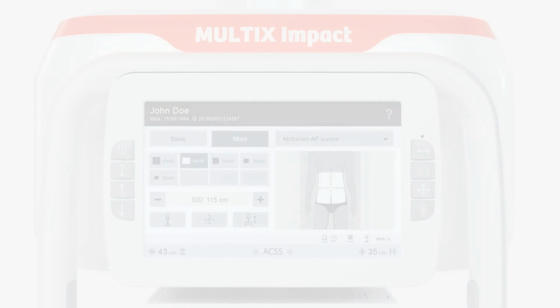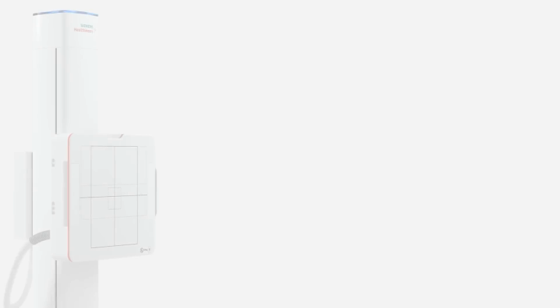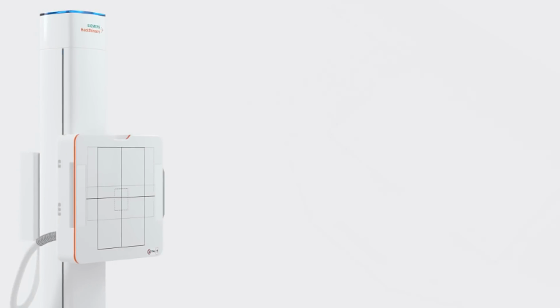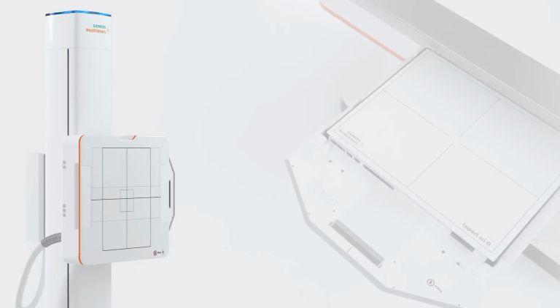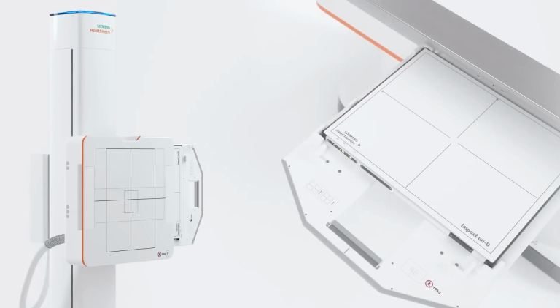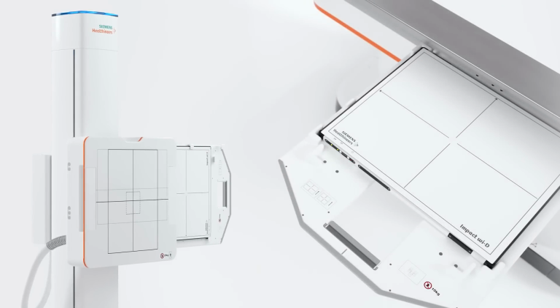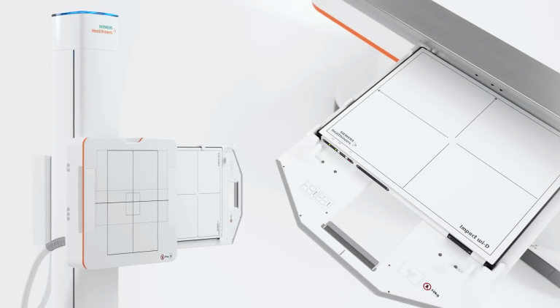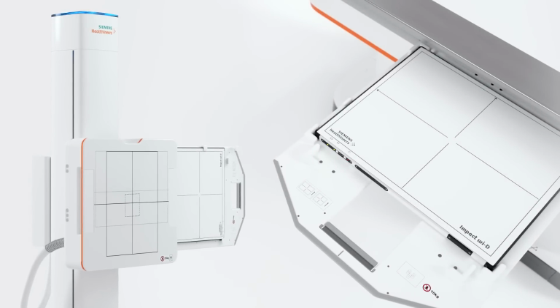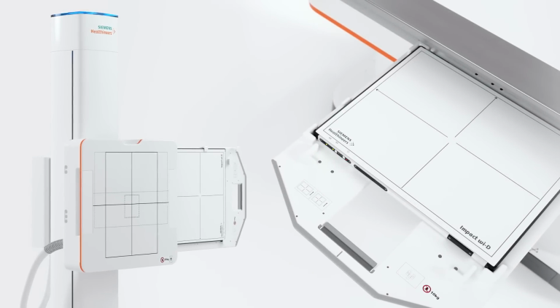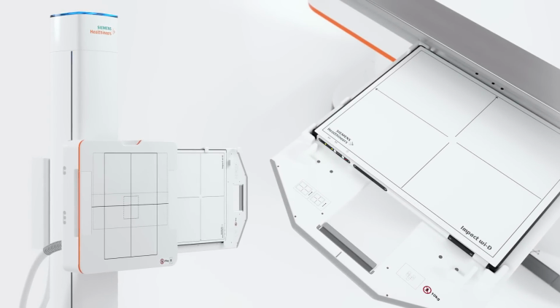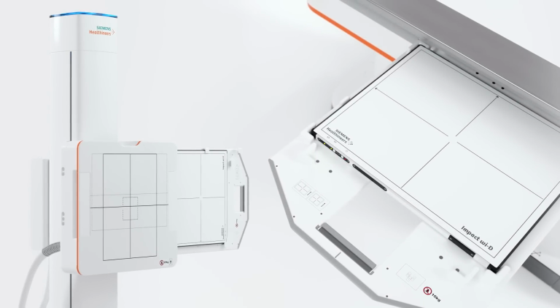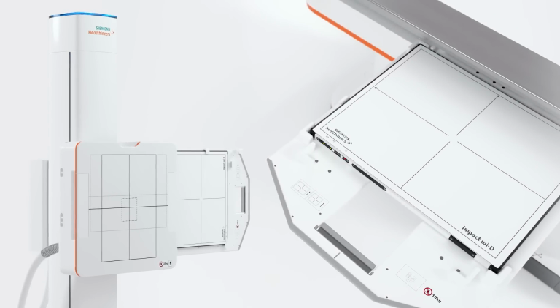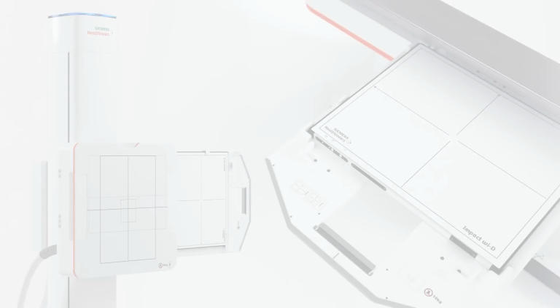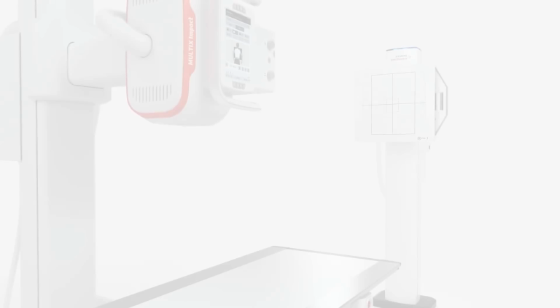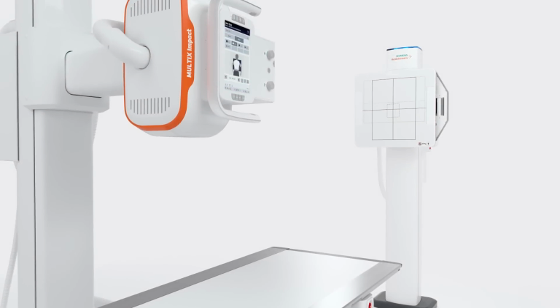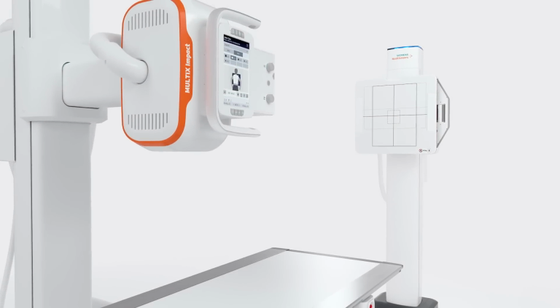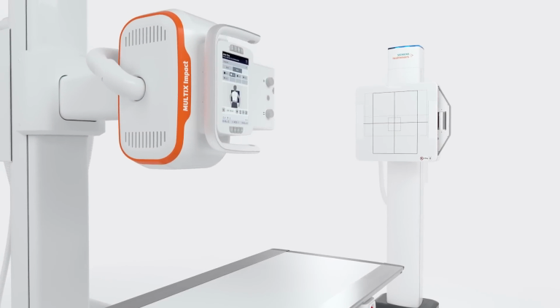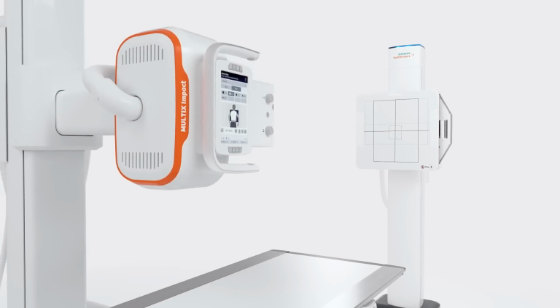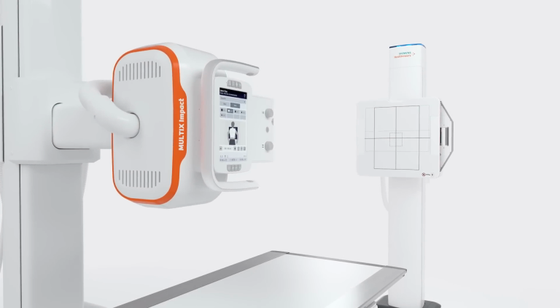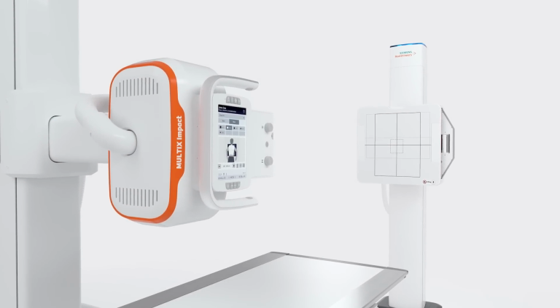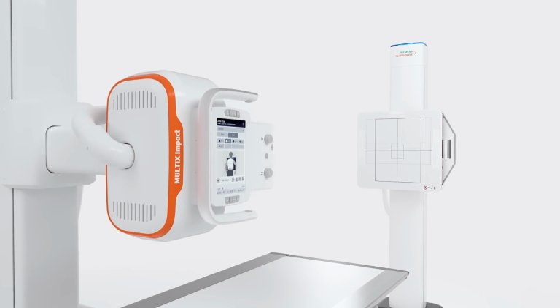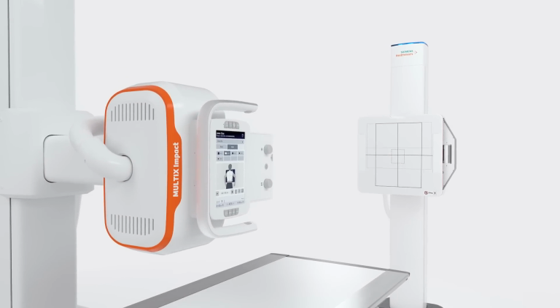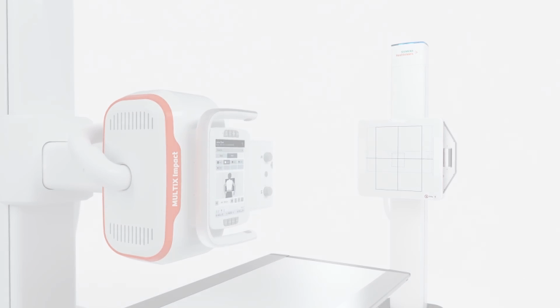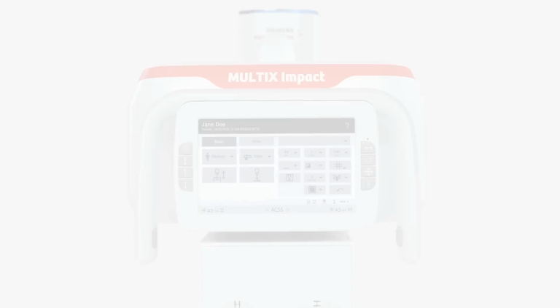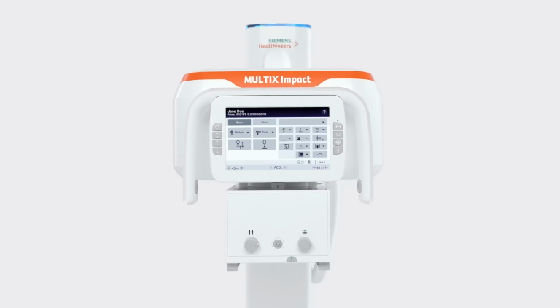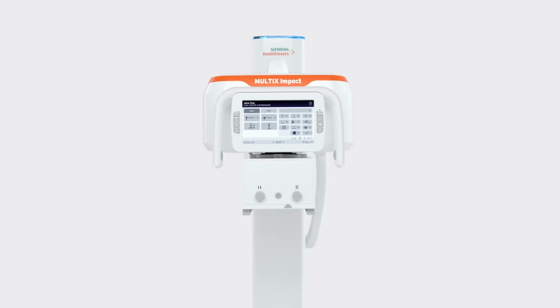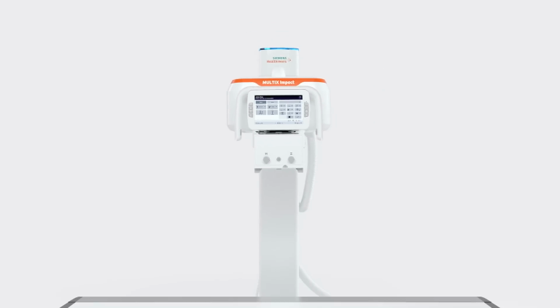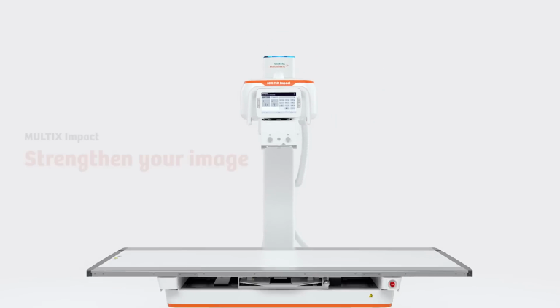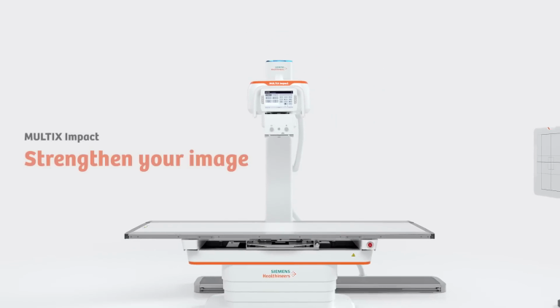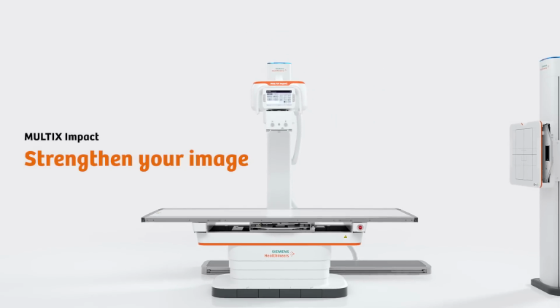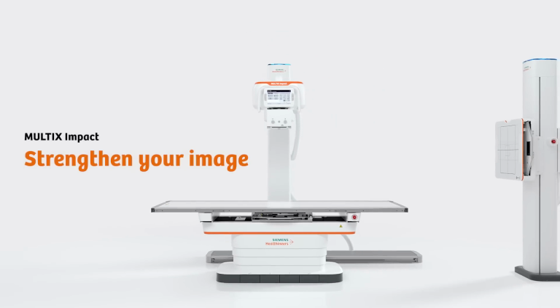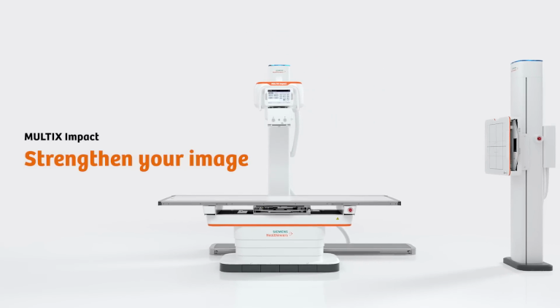State-of-the-art detectors and rapid image flavor adjustments improve both workforce productivity and clinical operations for a good relationship with referring physicians. Multics Impact — strengthen your image.